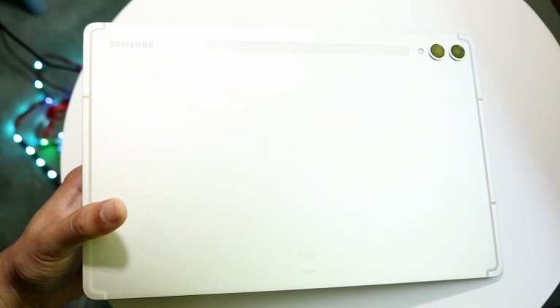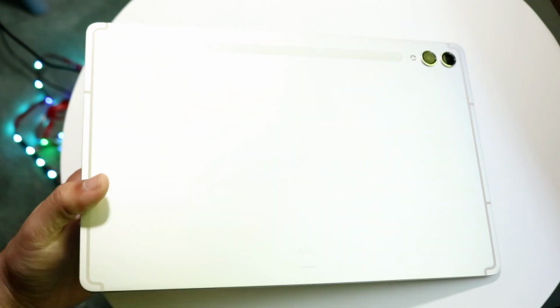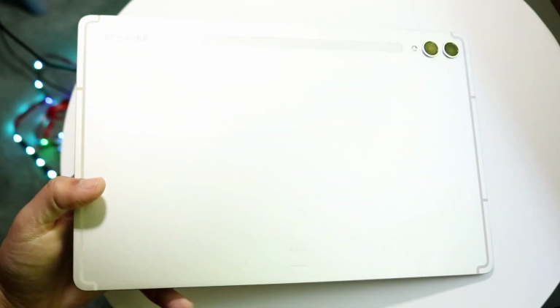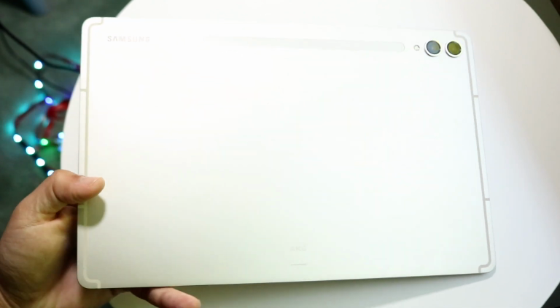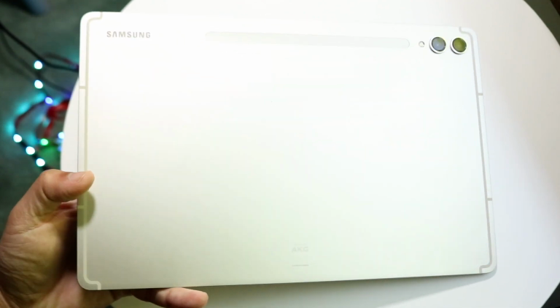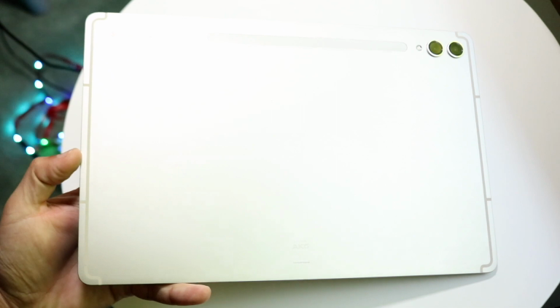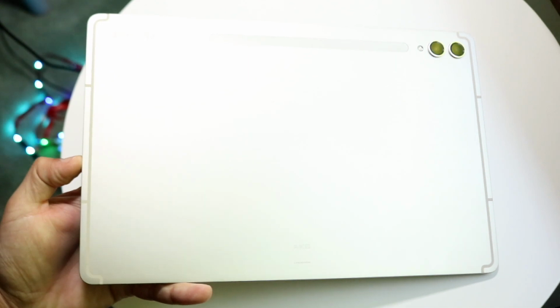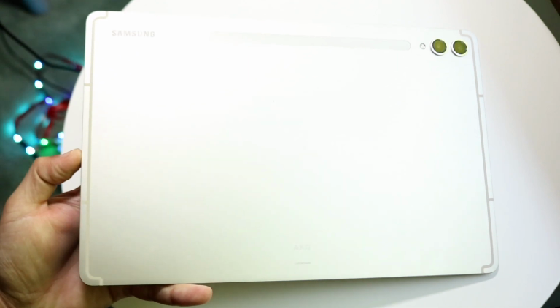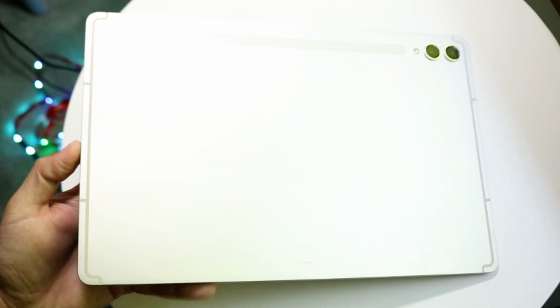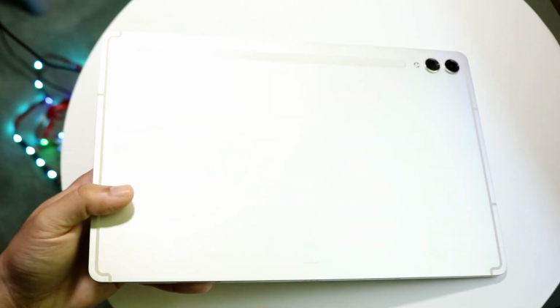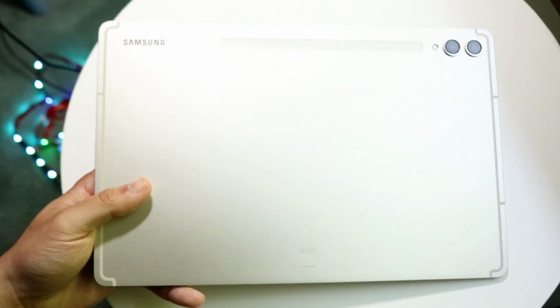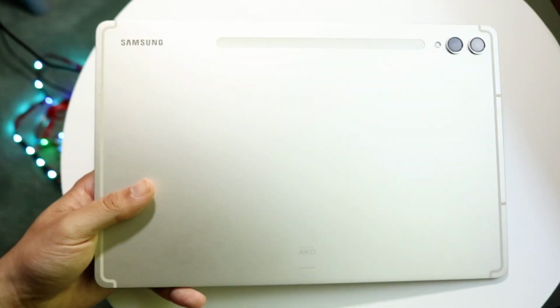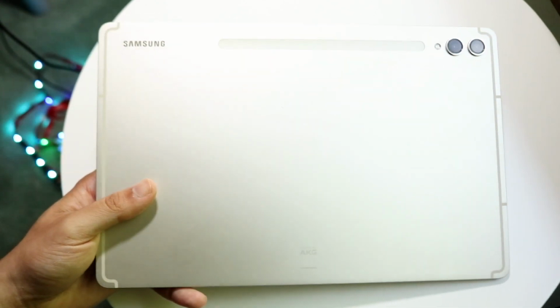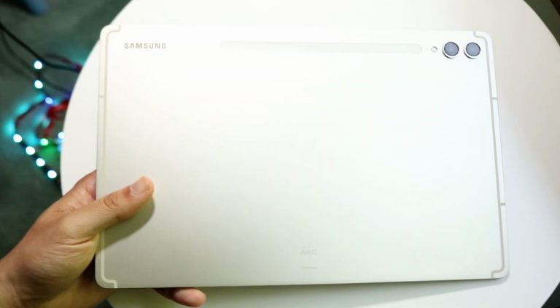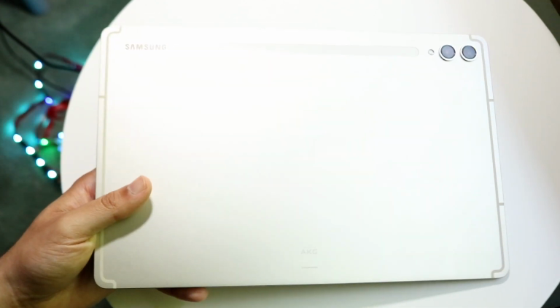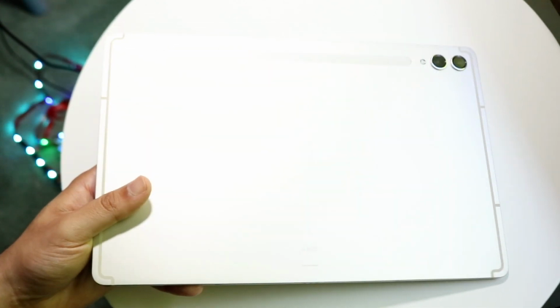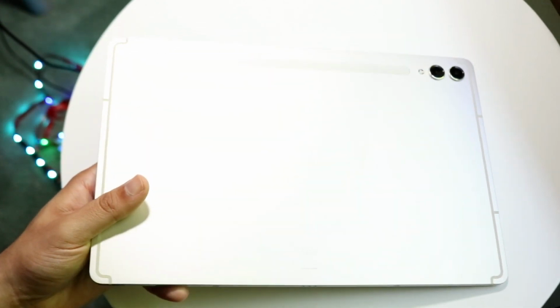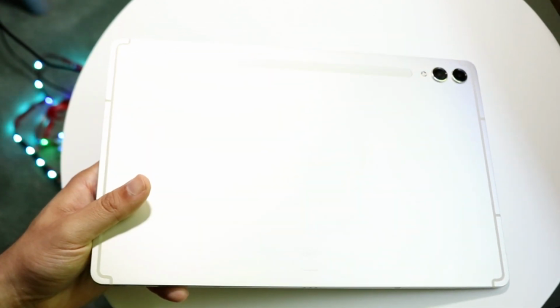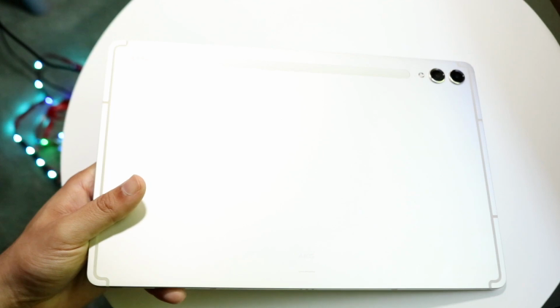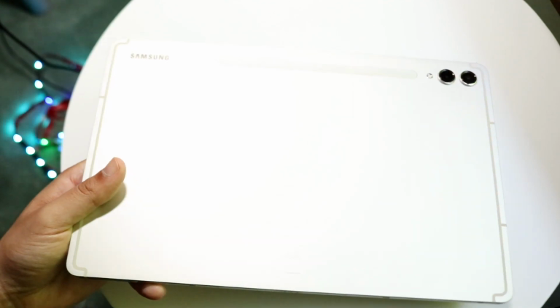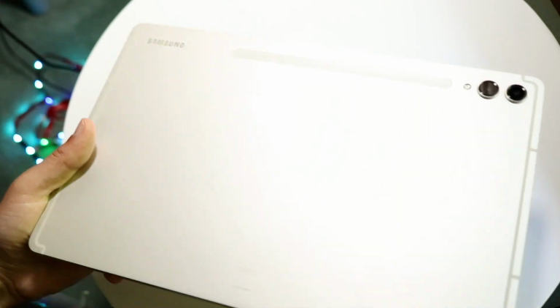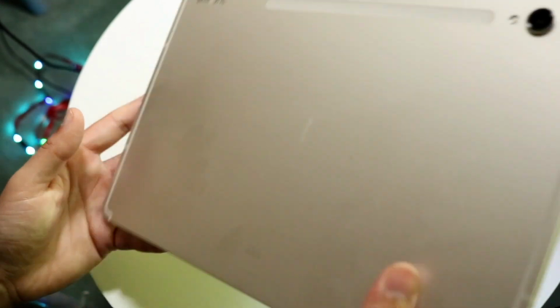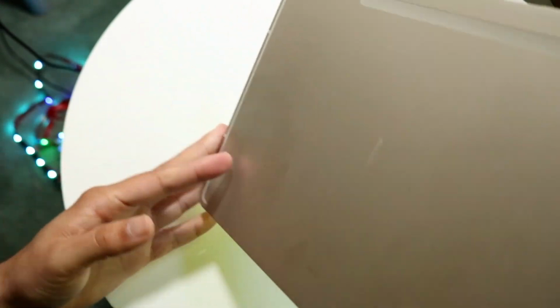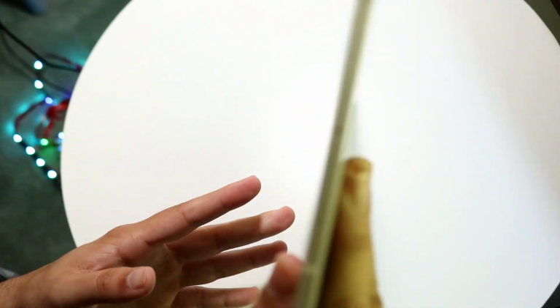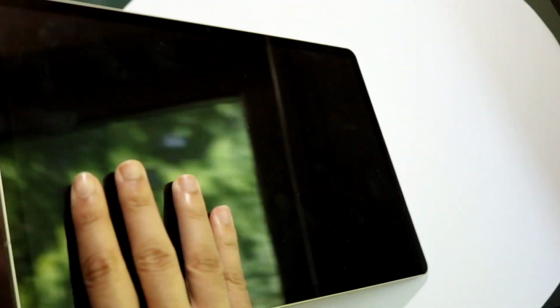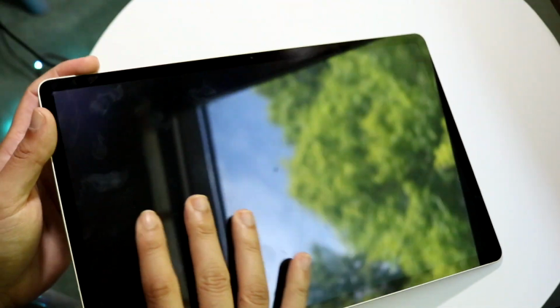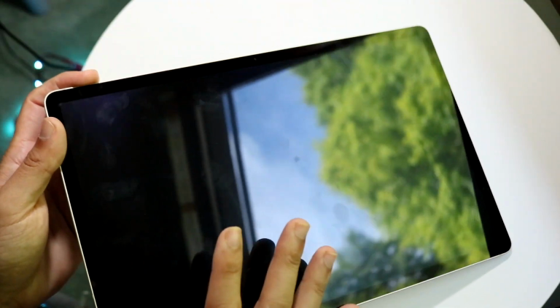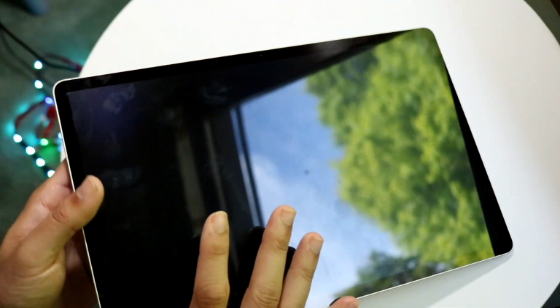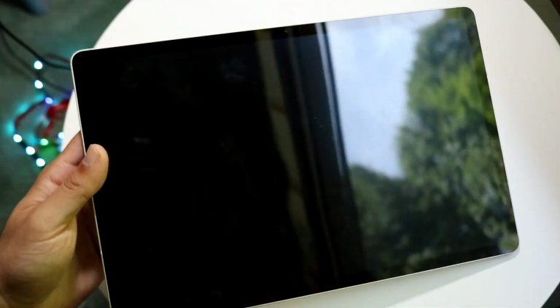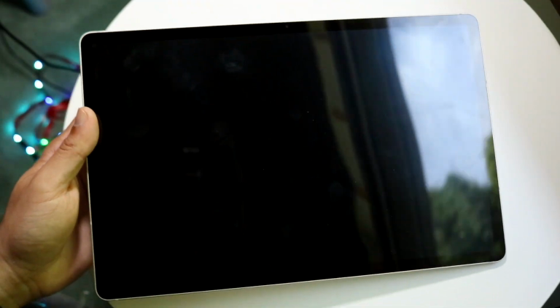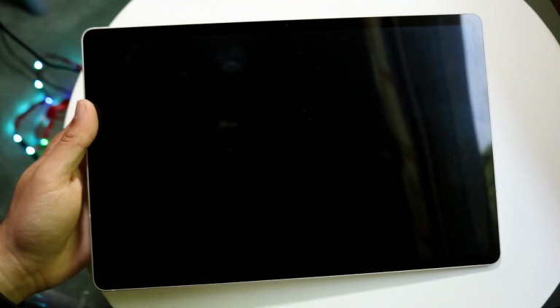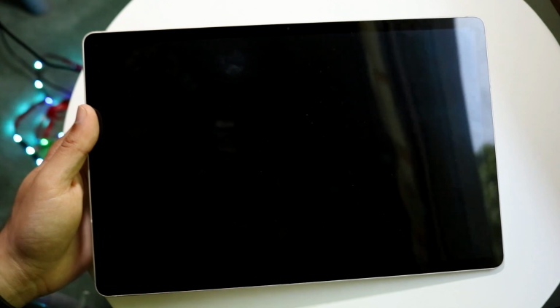You also have your USB-C charger at the bottom so you can charge your tablet there. Other than that, that covers the exterior — there's not a whole lot else to hit on.